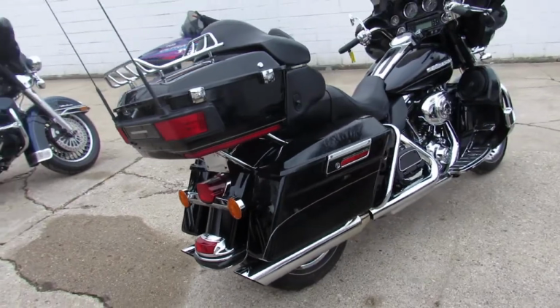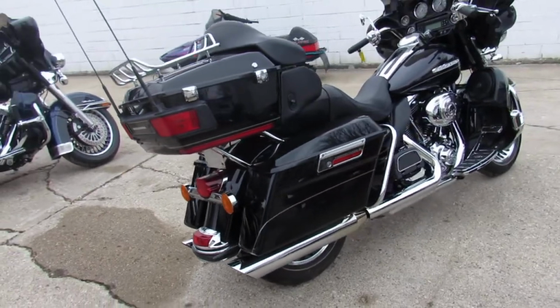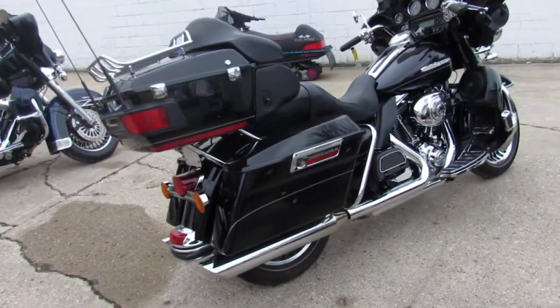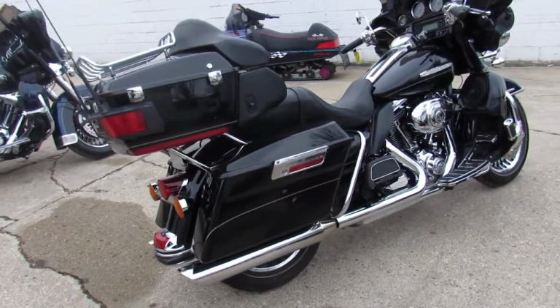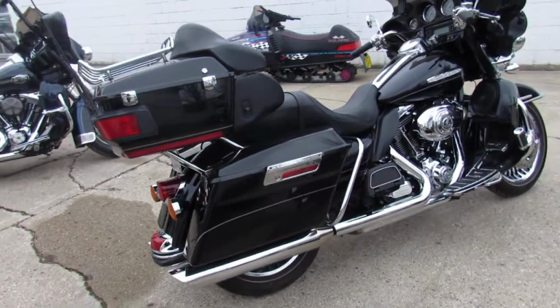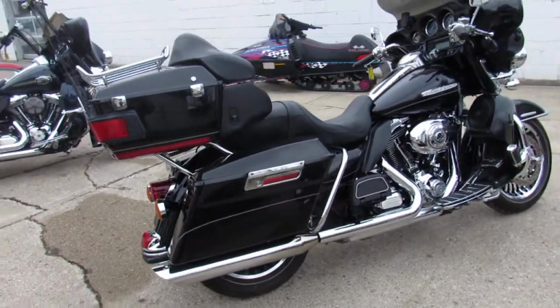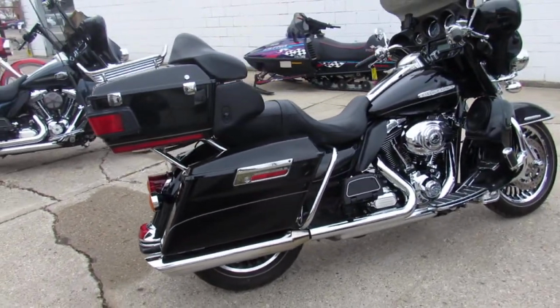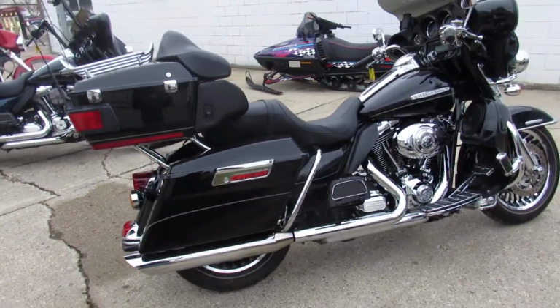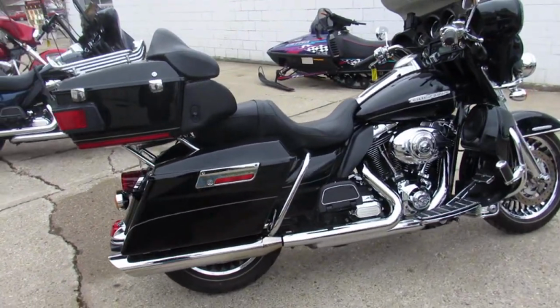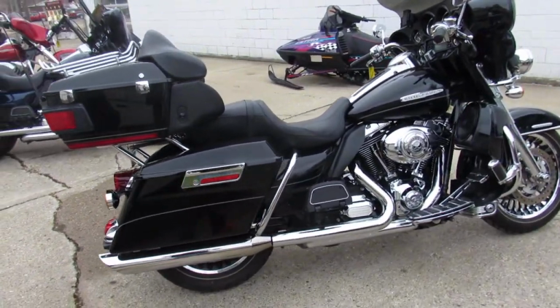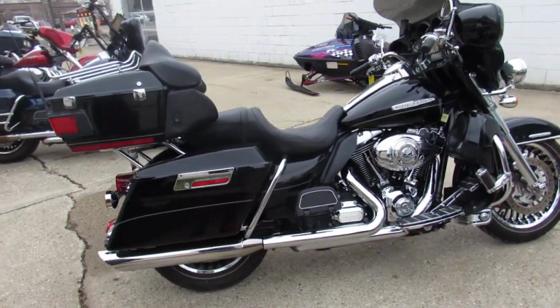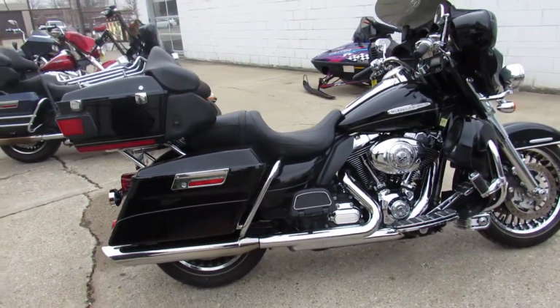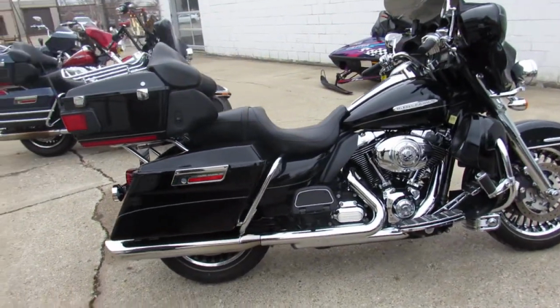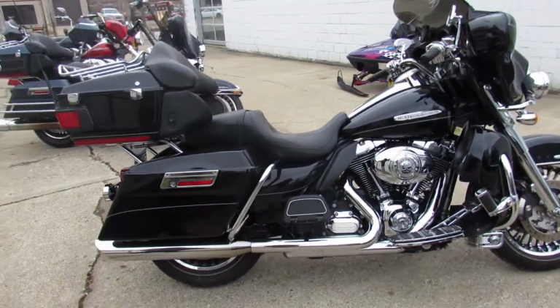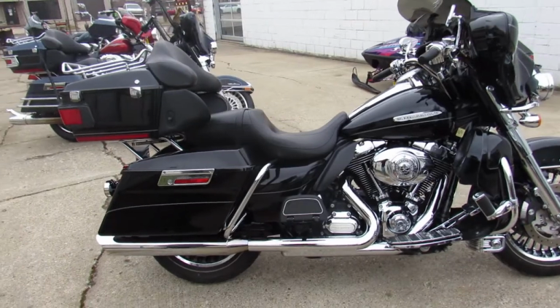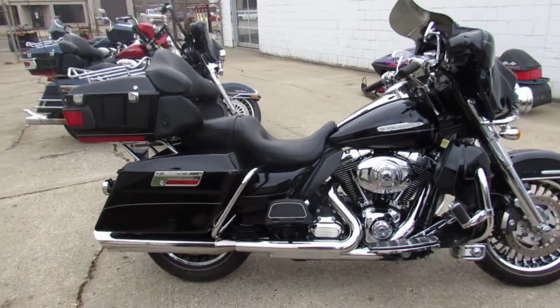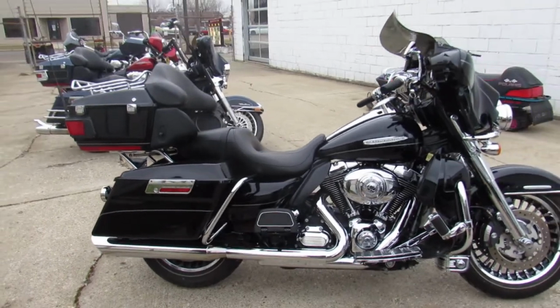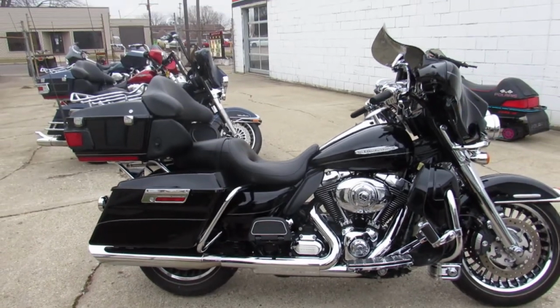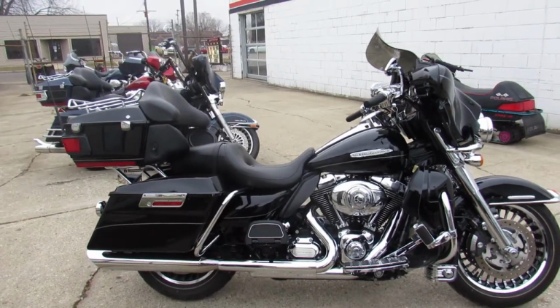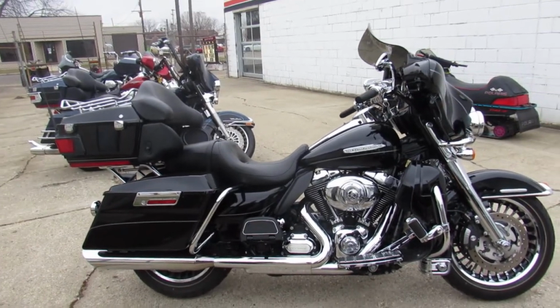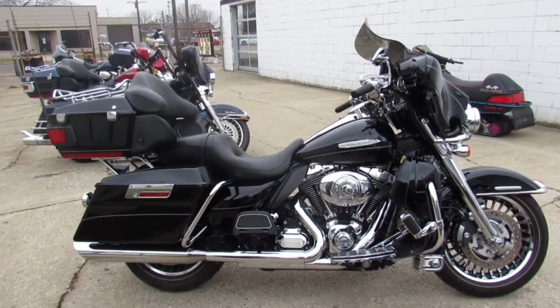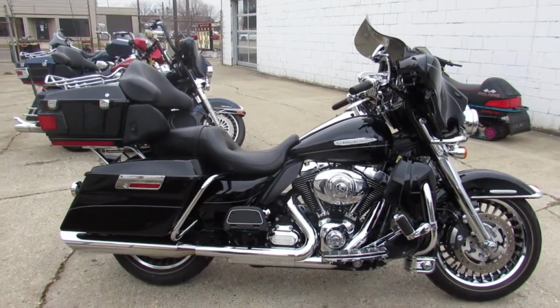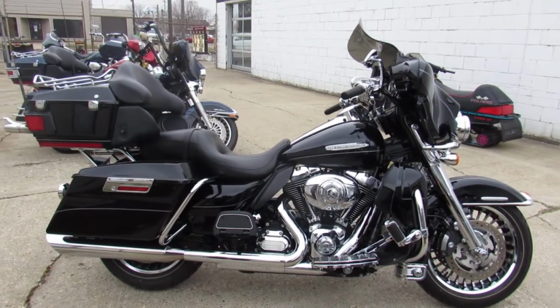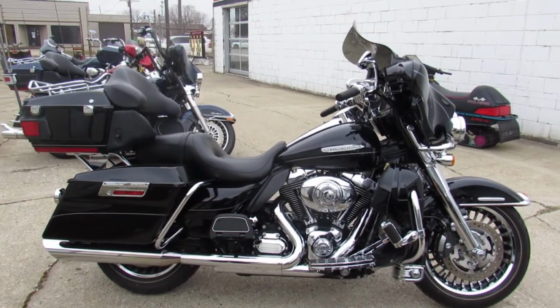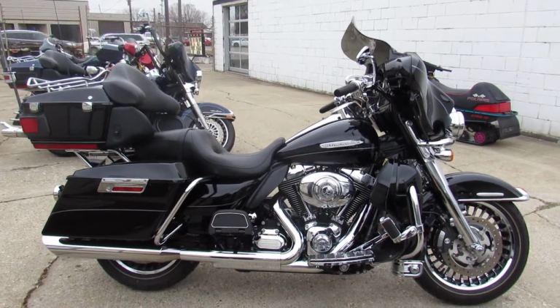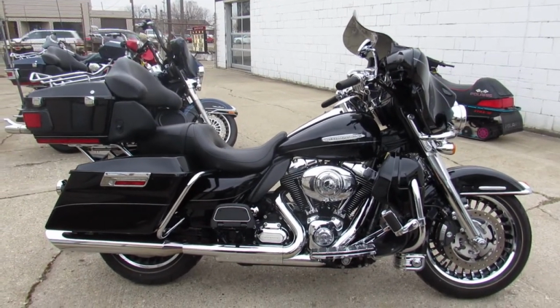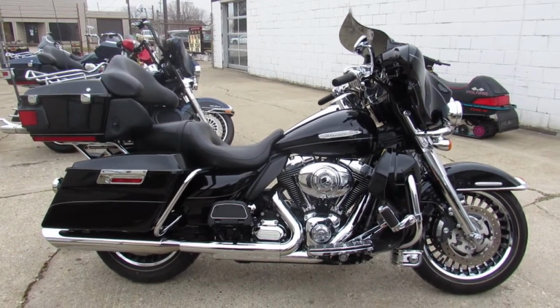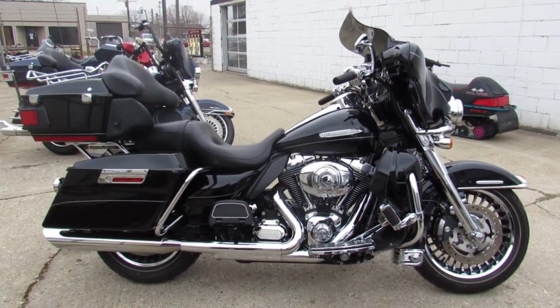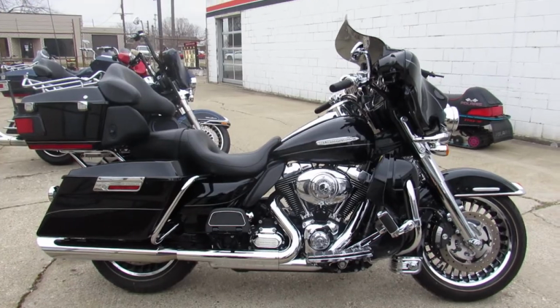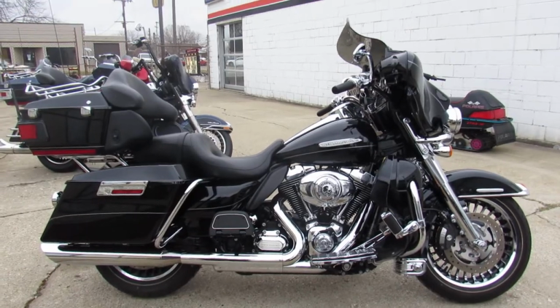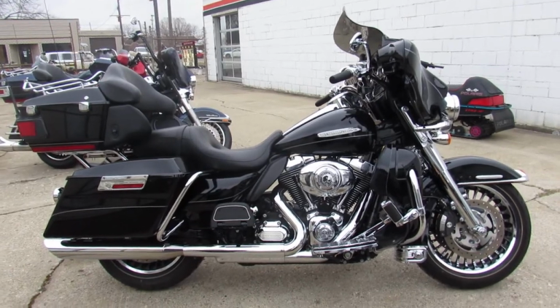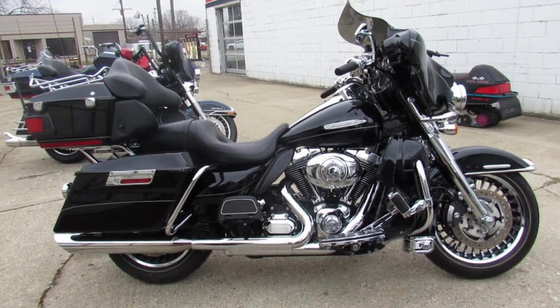Crank up the tunes and hit the open road. We've got guaranteed financing, leasing programs, layaway programs. We've got warranties available on these. Give us a call, we'll get it done. 810-648-9500.